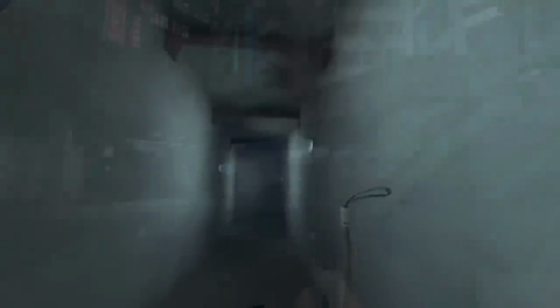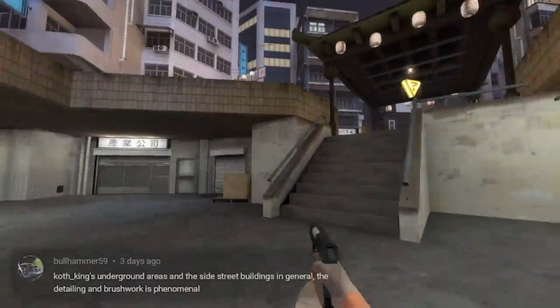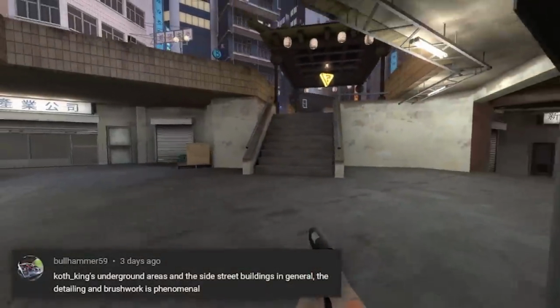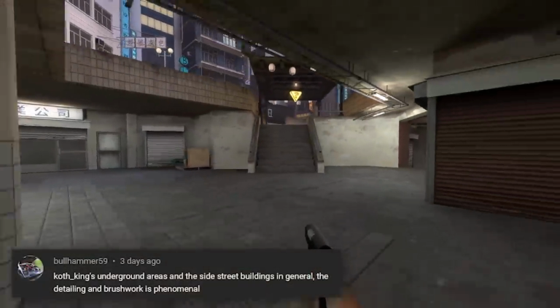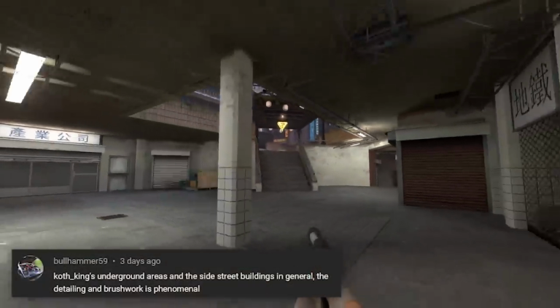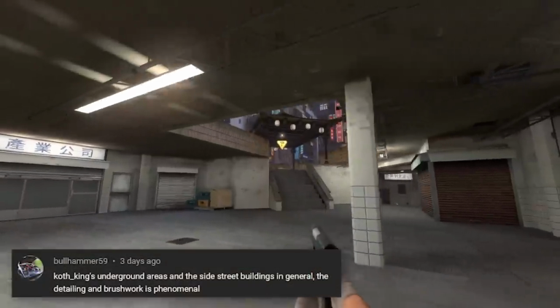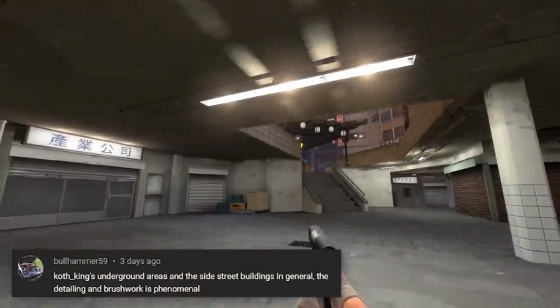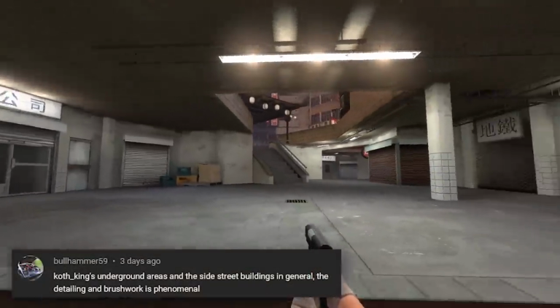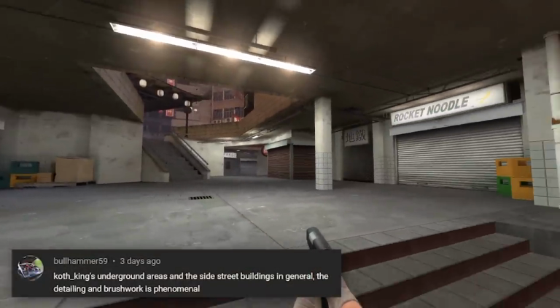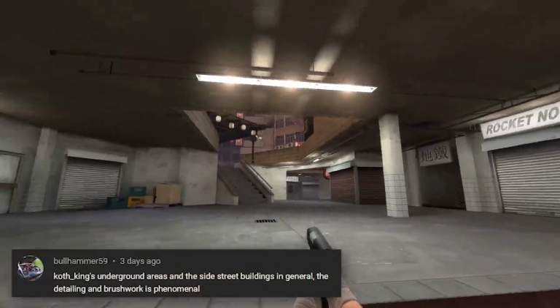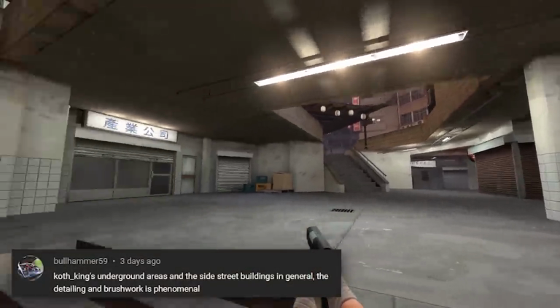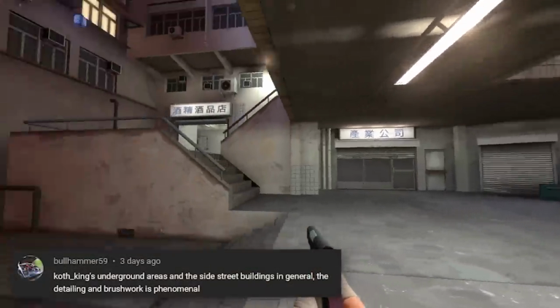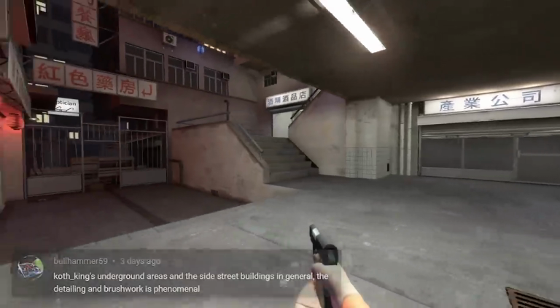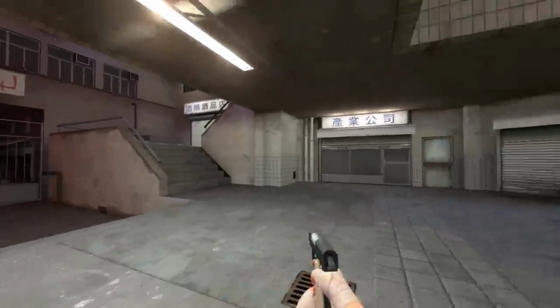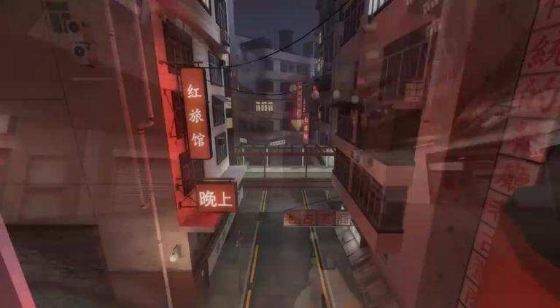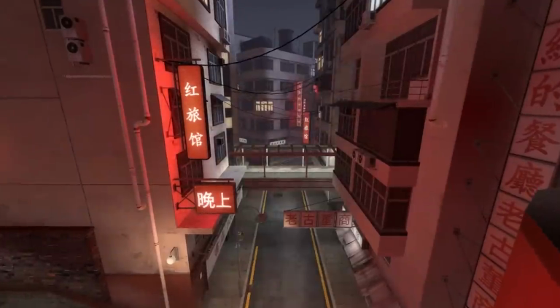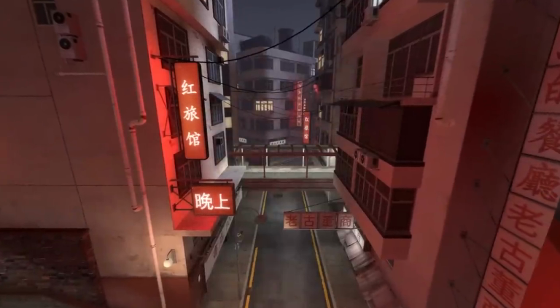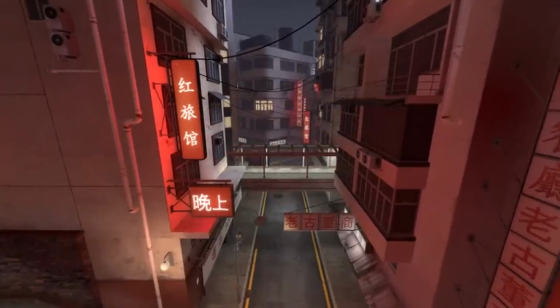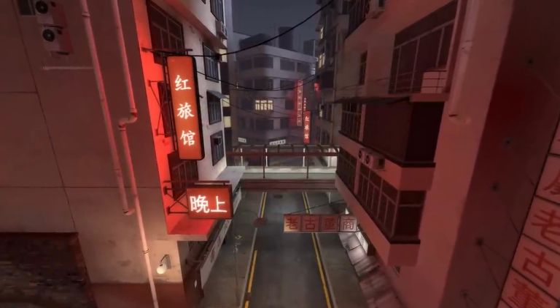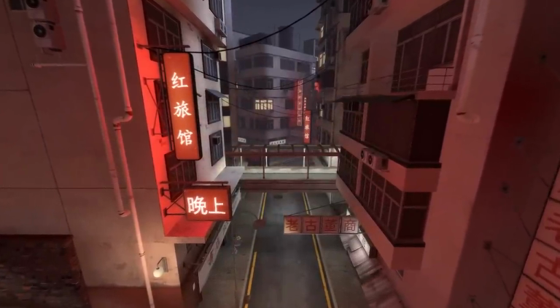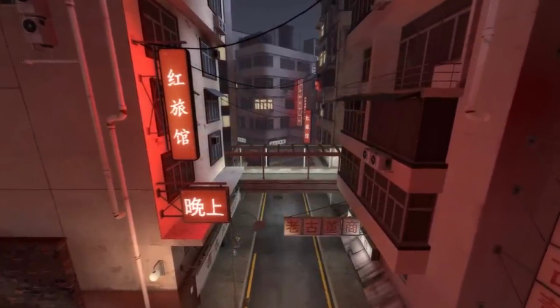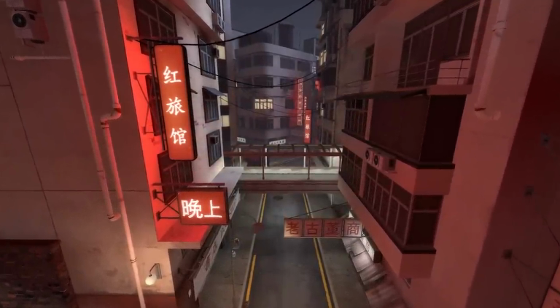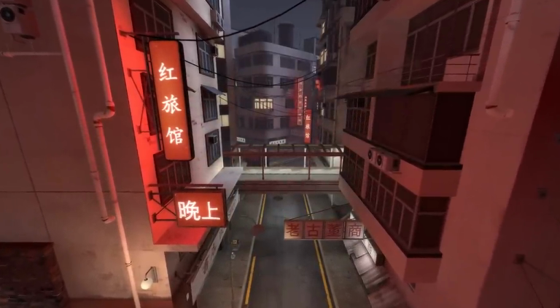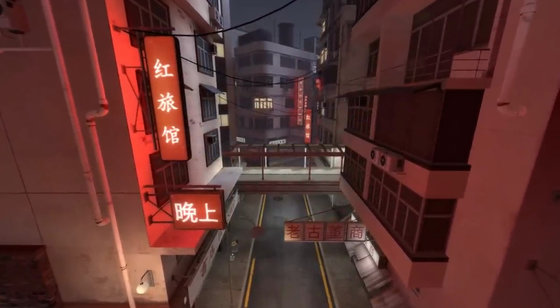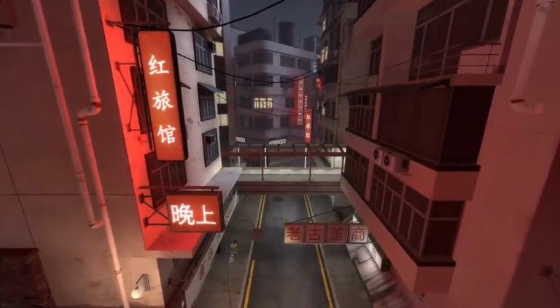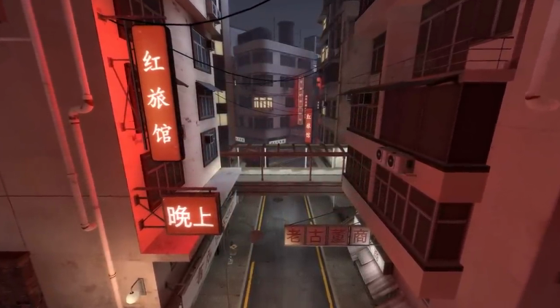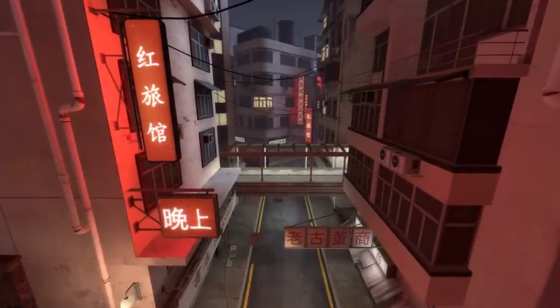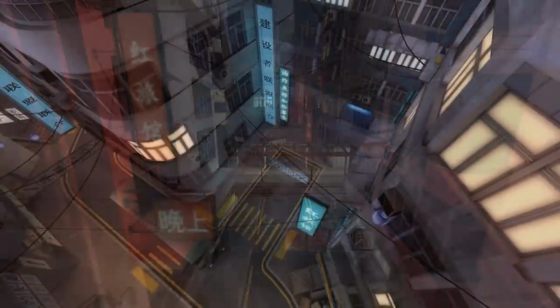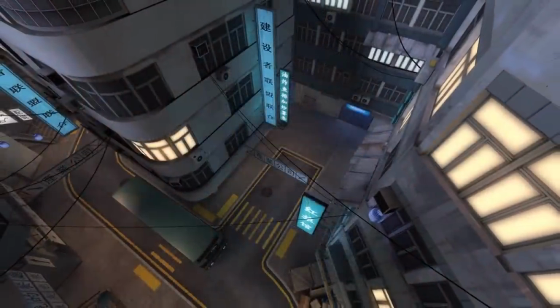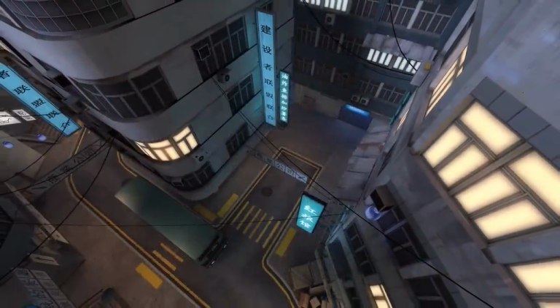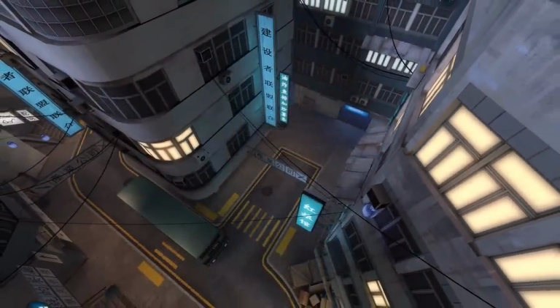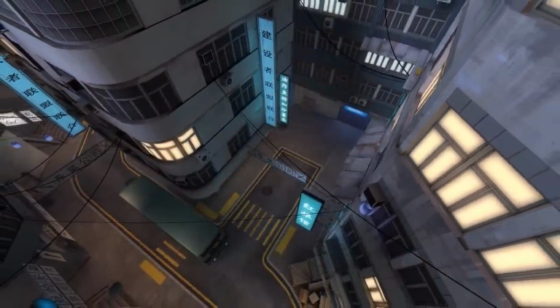Bull Hammer 59 brought up Koth King's underground areas and side street buildings - it's truly a map you go offline and just soak in. This also applies to District.